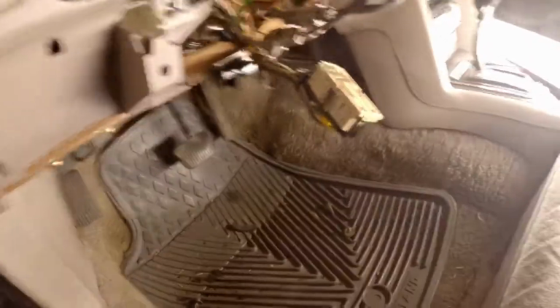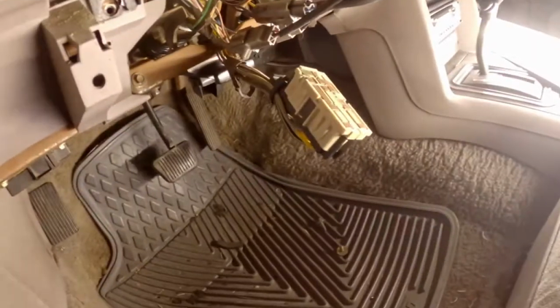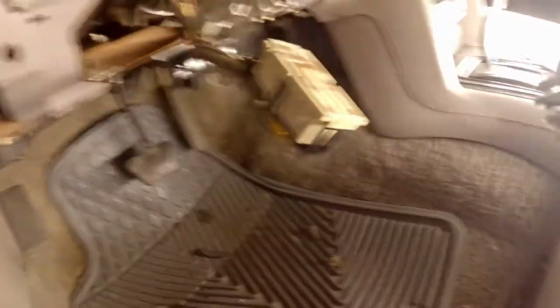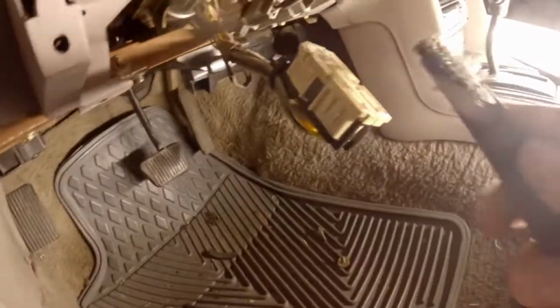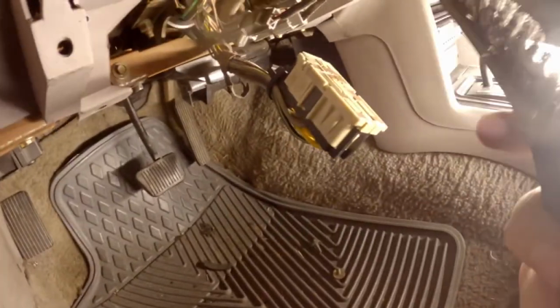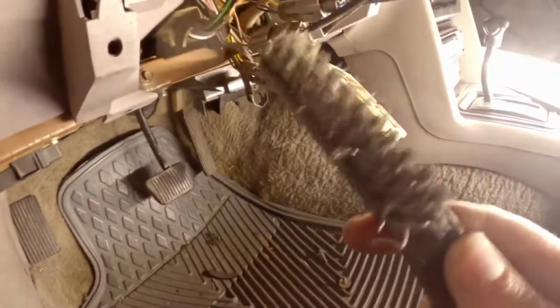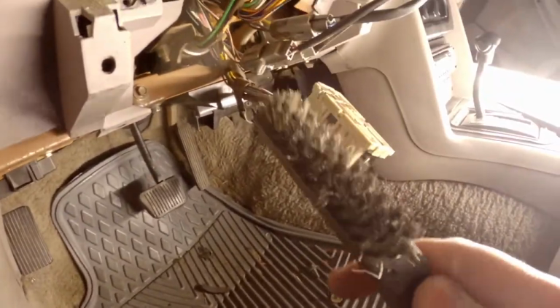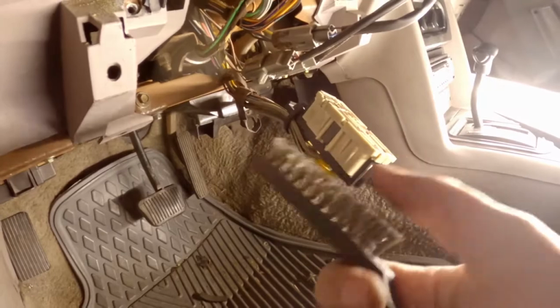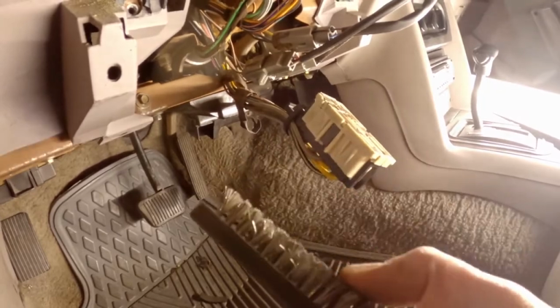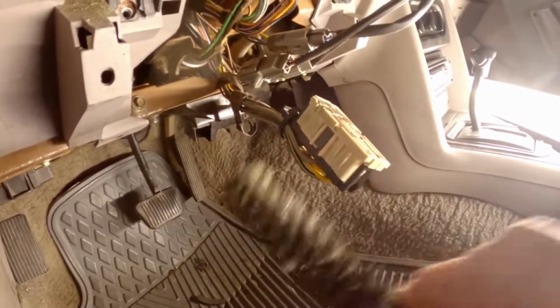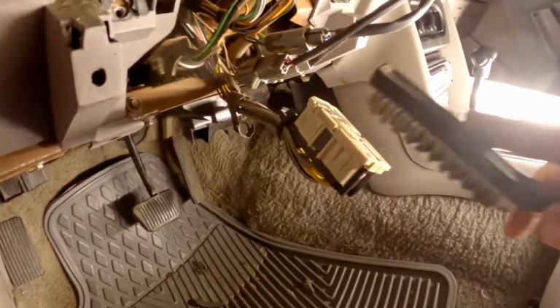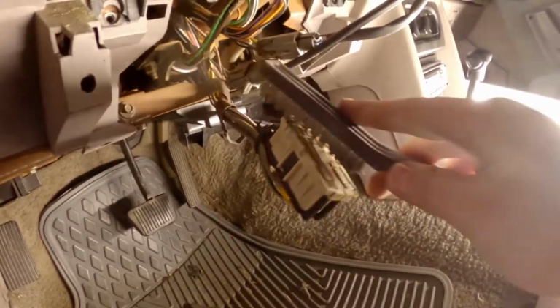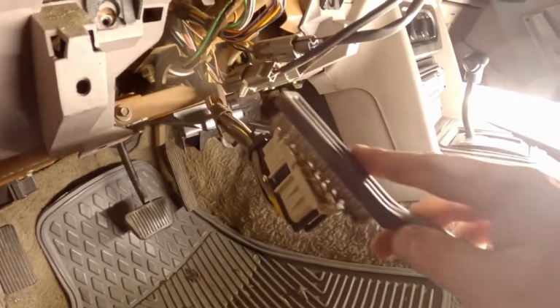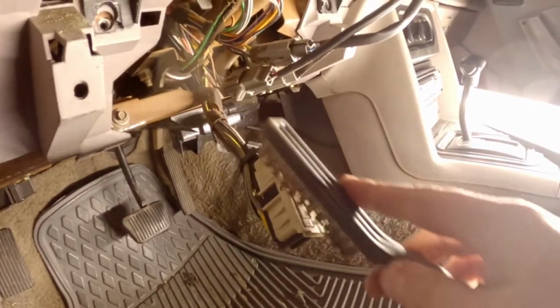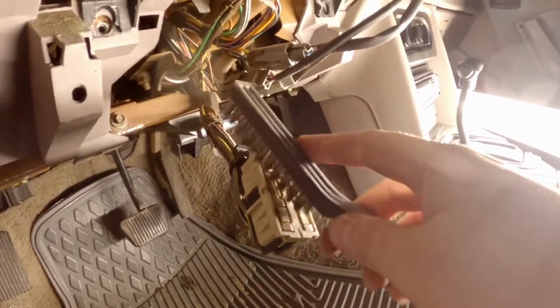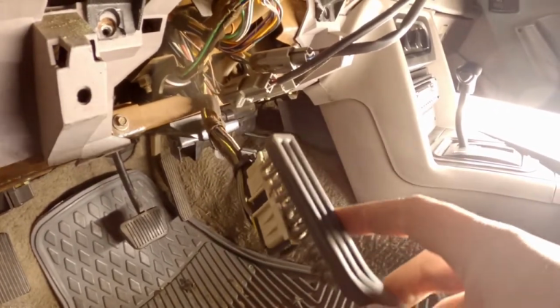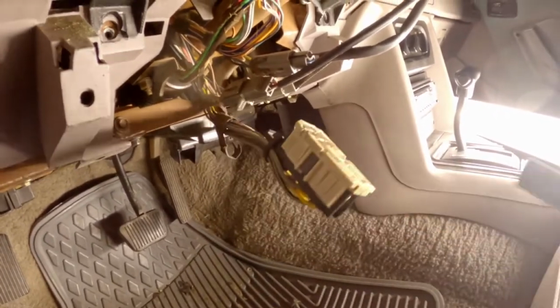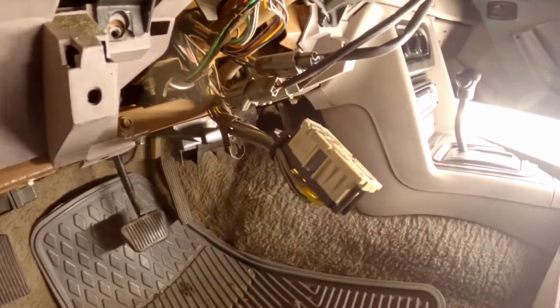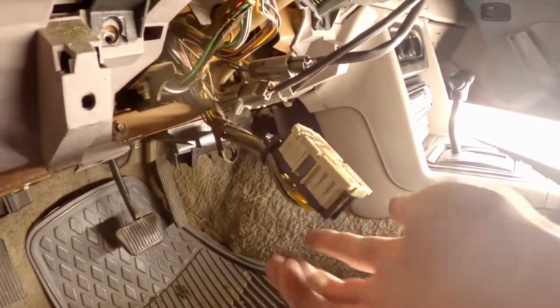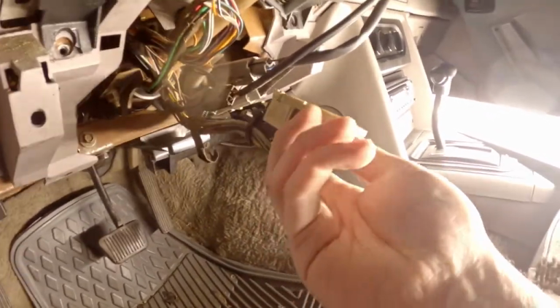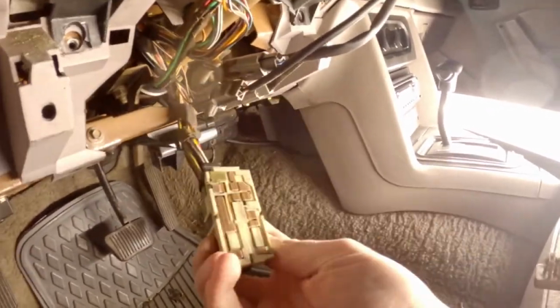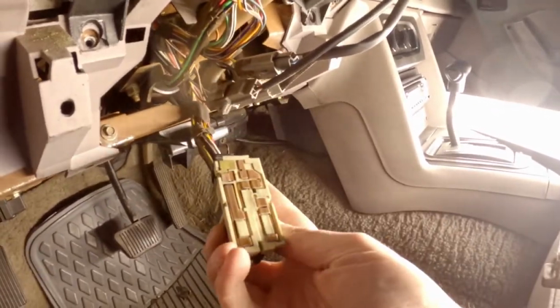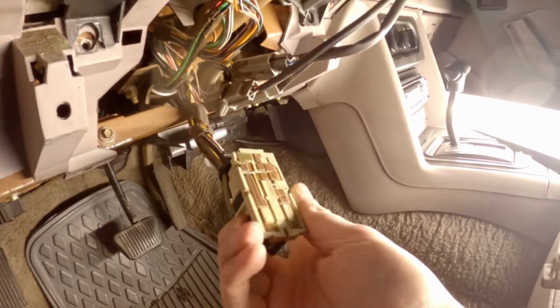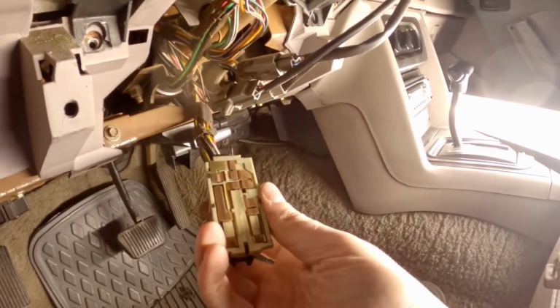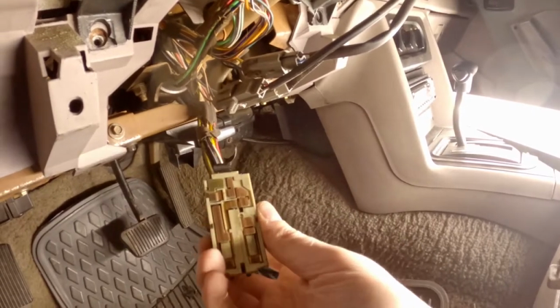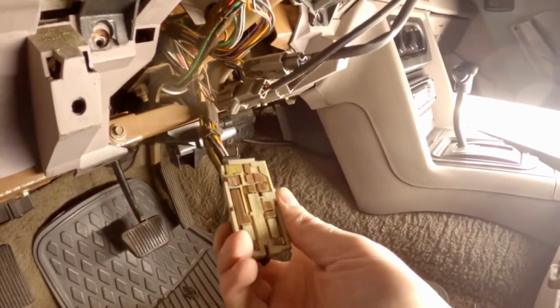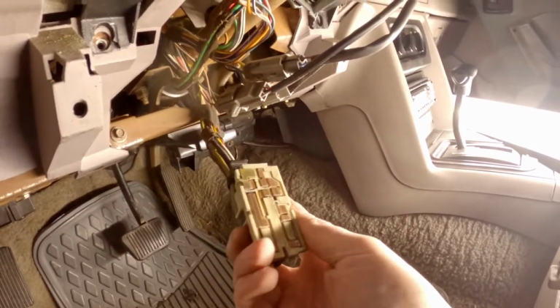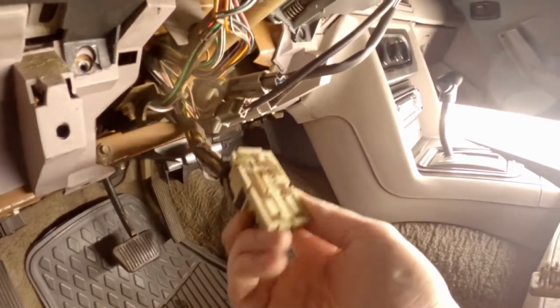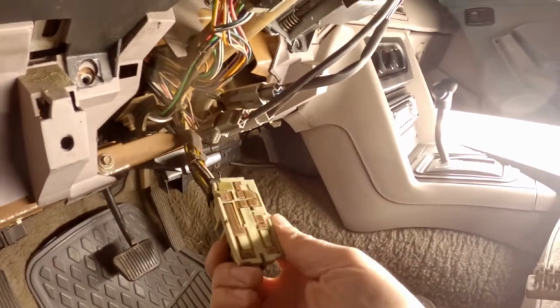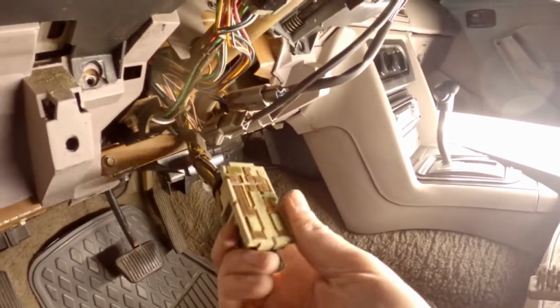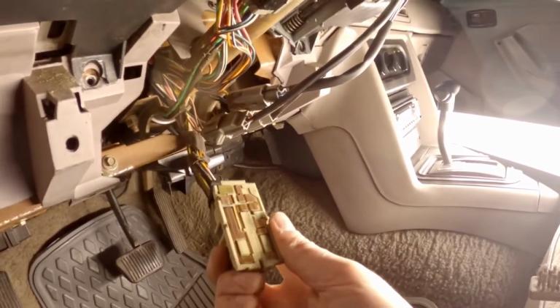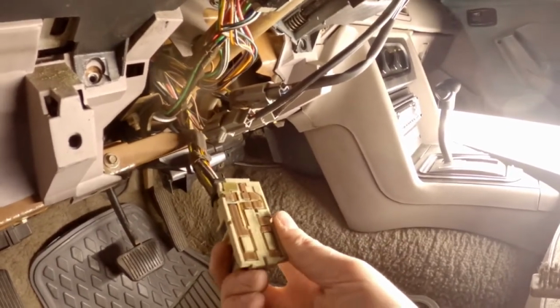All you want to do is take some sandpaper or a wire brush and clean the contacts on here, then use some electrical cleaner, wipe it off, and make sure the contacts are nice and clean. Then you can reconnect the switch.